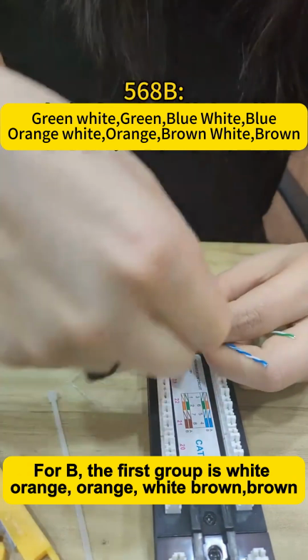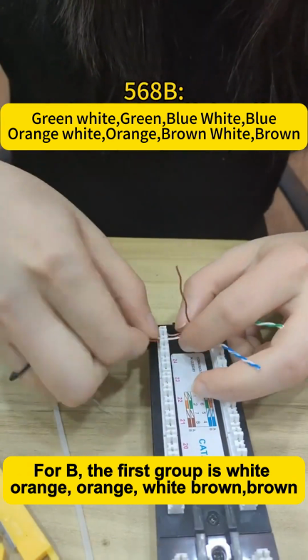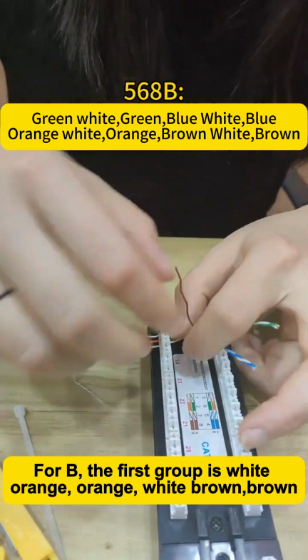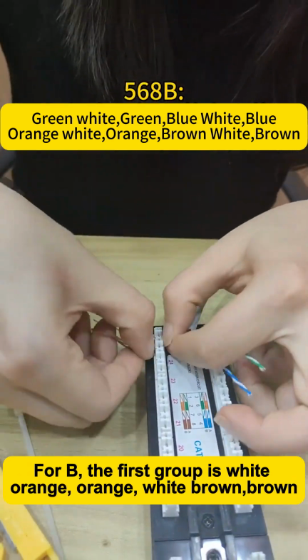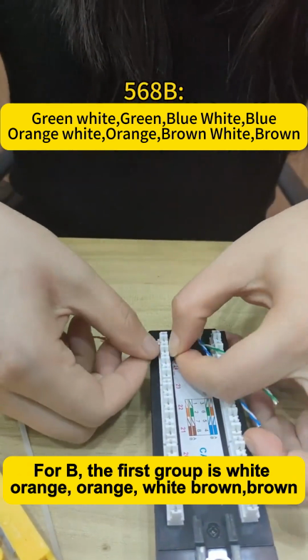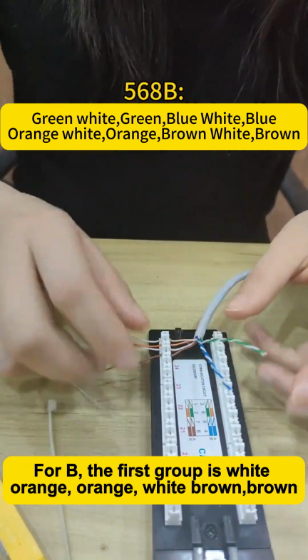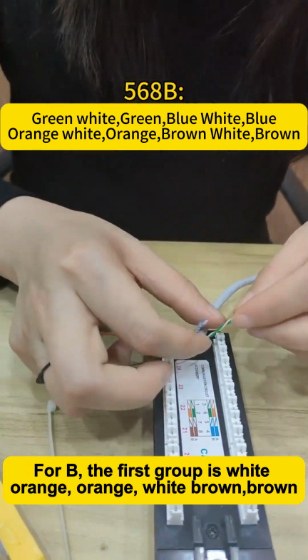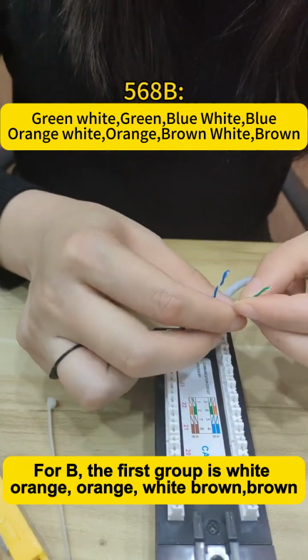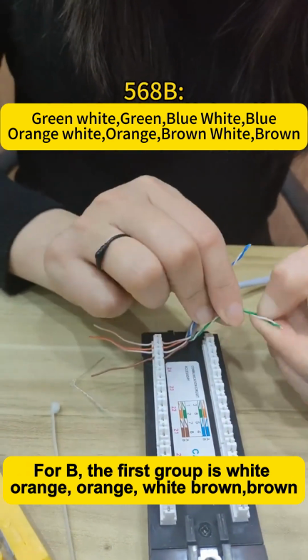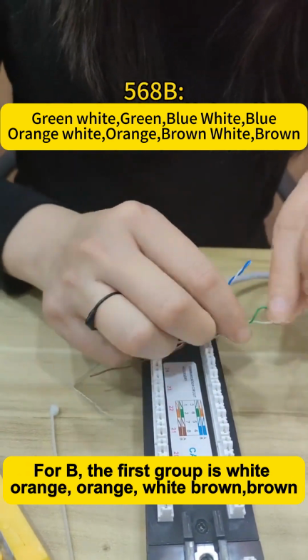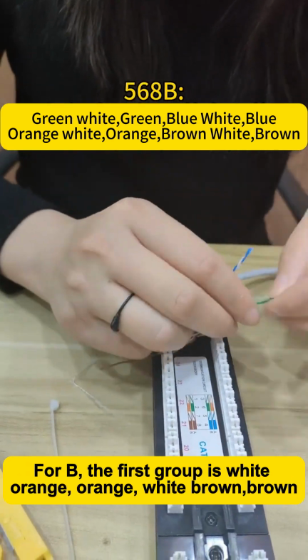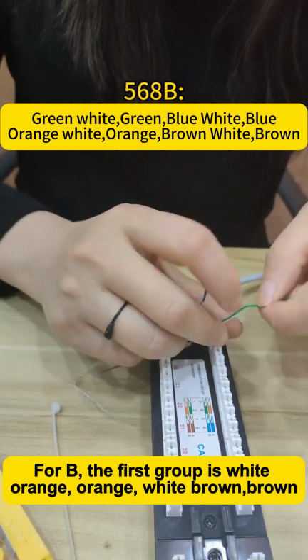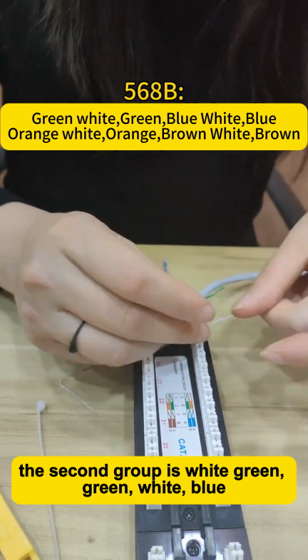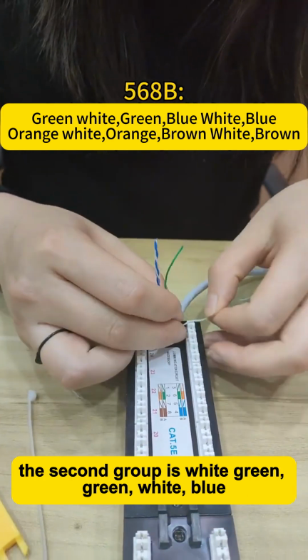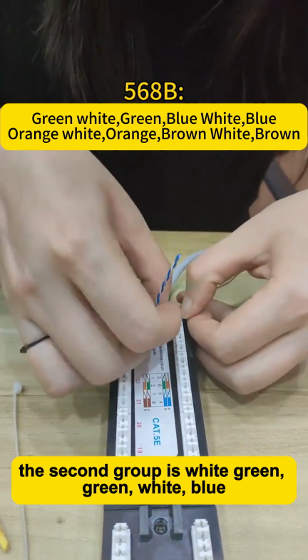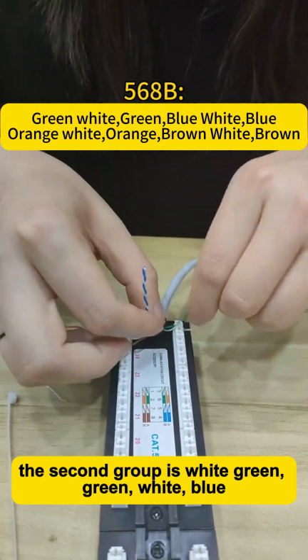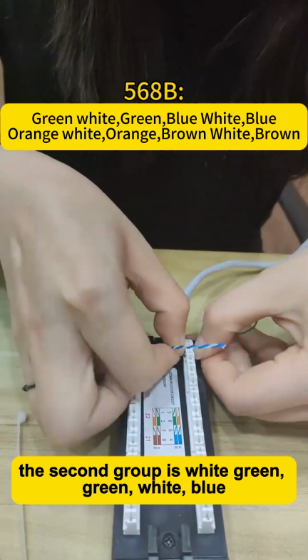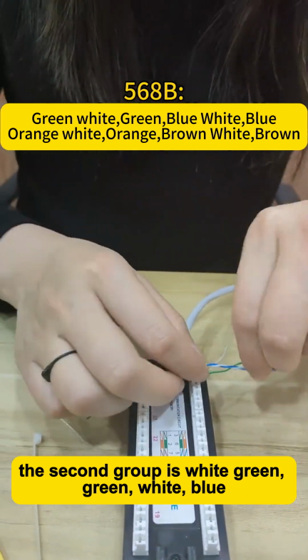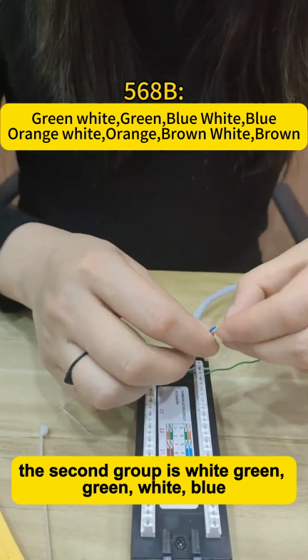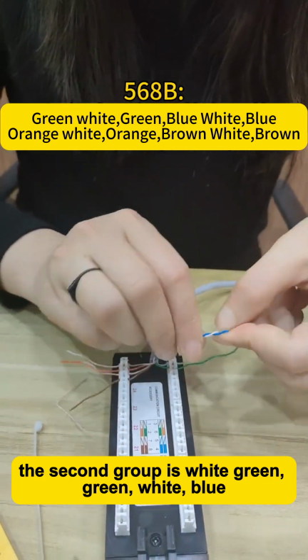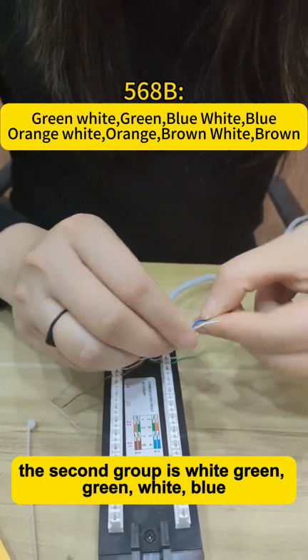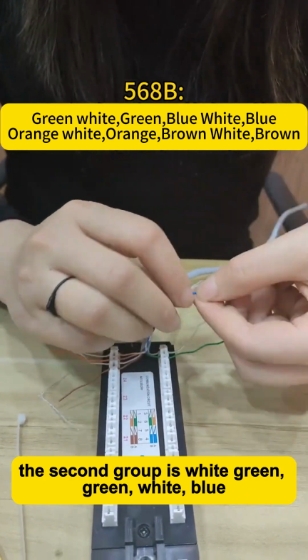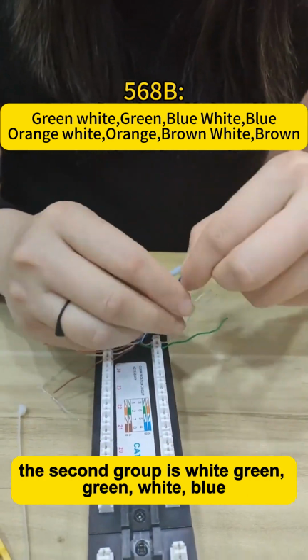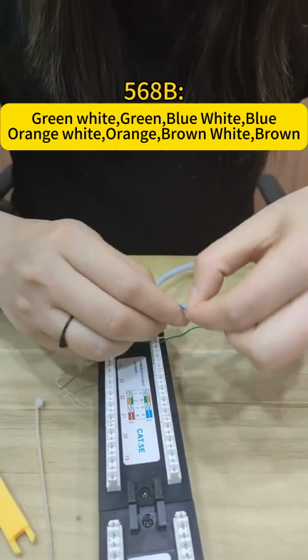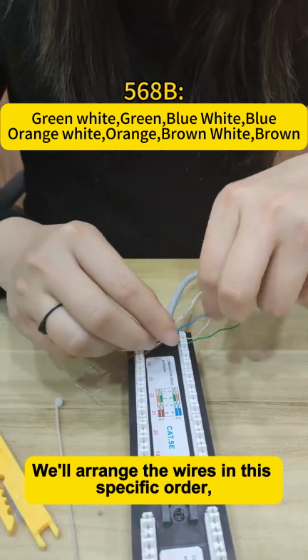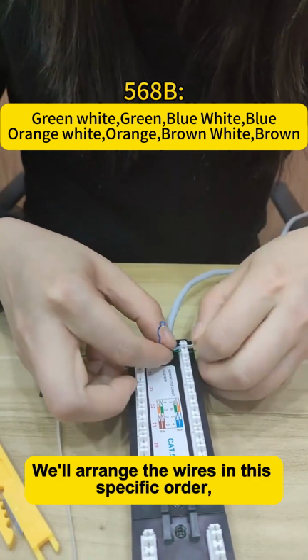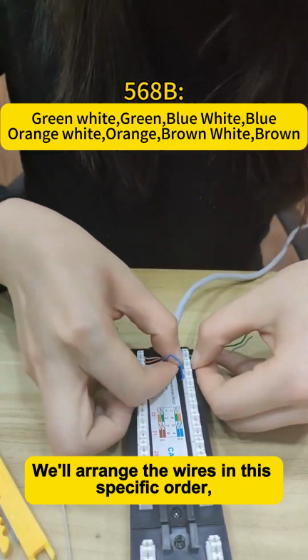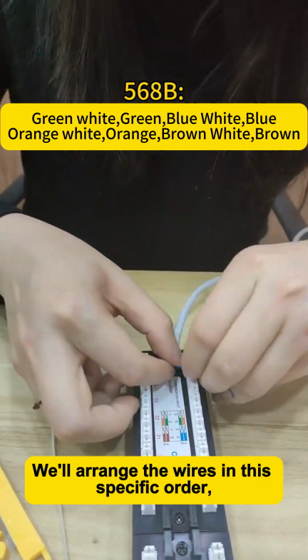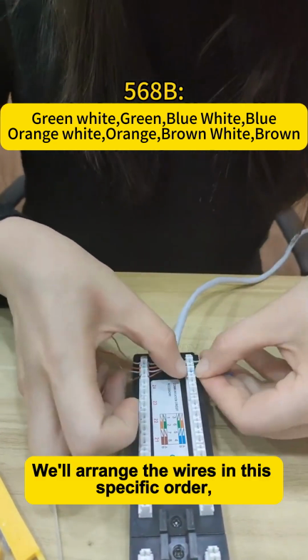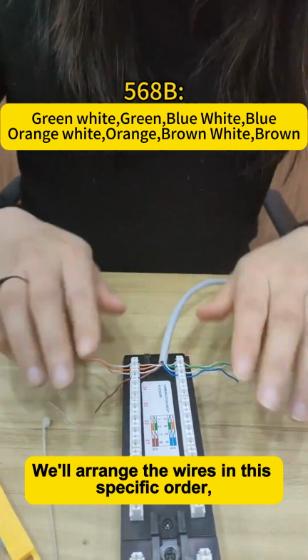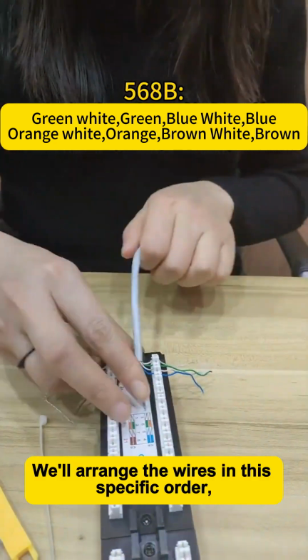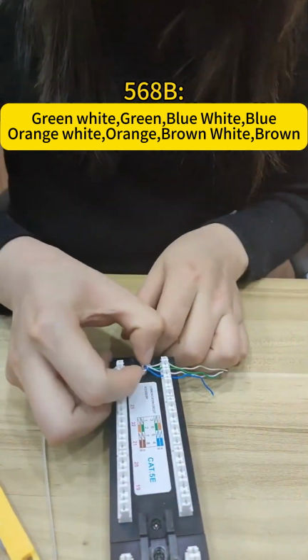For the 568B standard, the first group is white-orange, orange, white-brown, brown. The second group is white-green, green, white-blue, blue. We'll arrange the wires in this specific order.